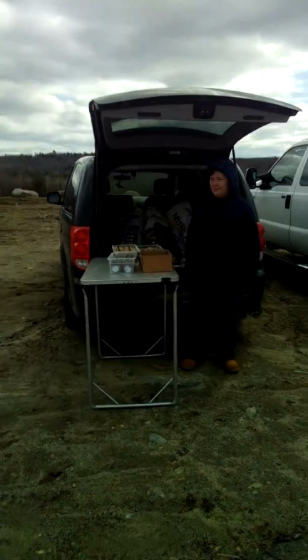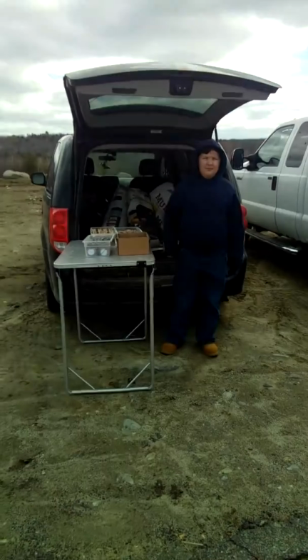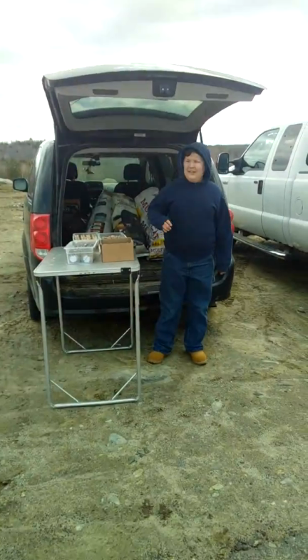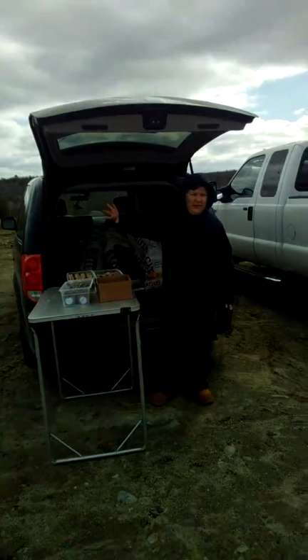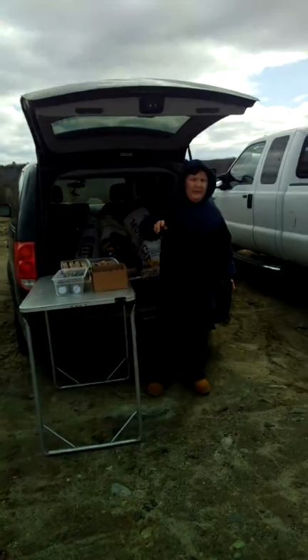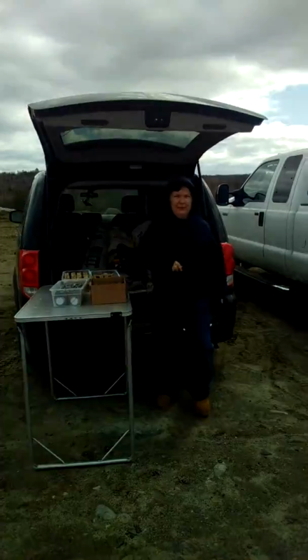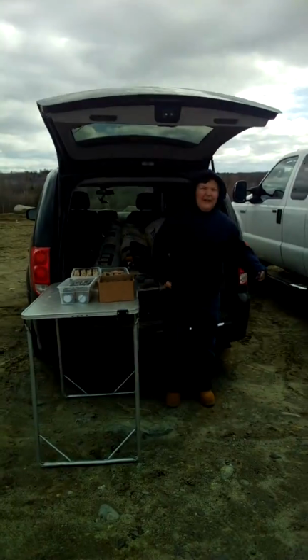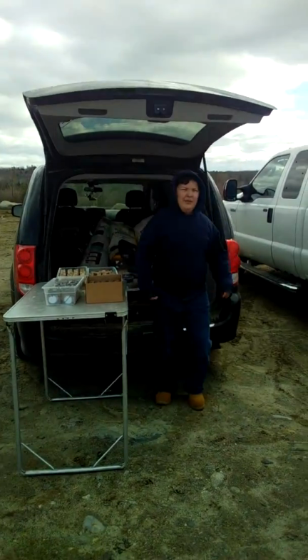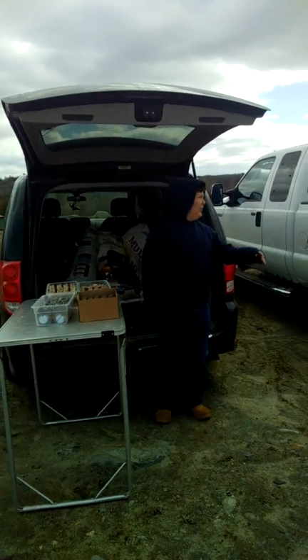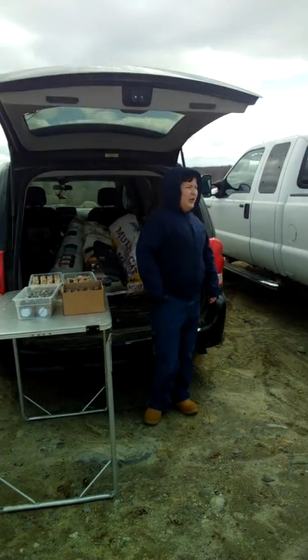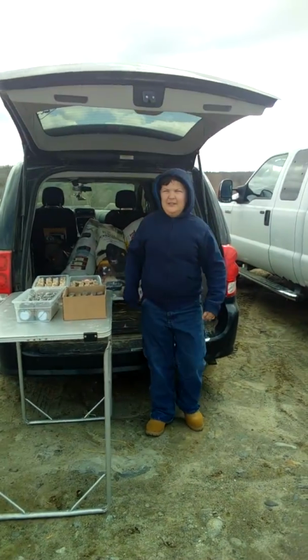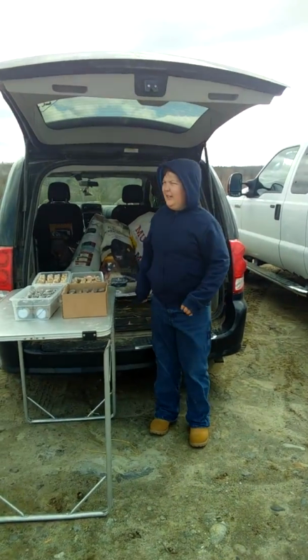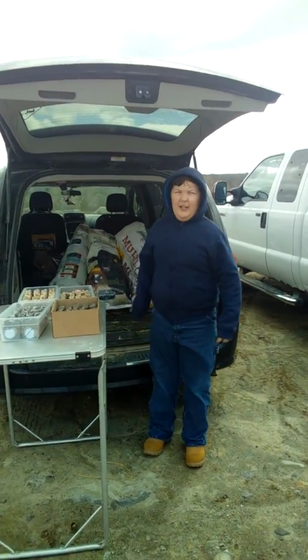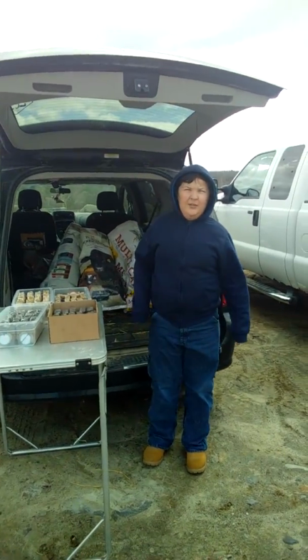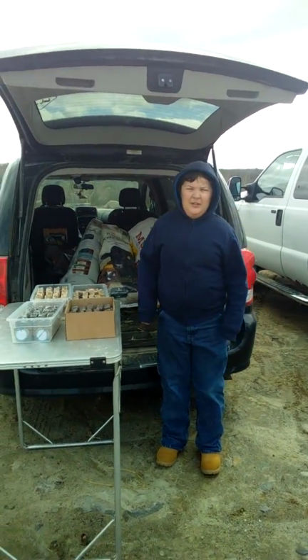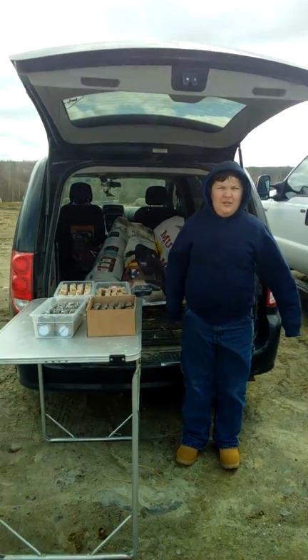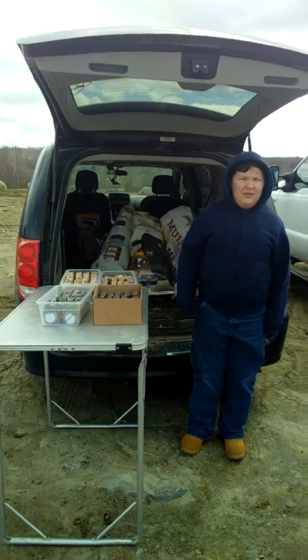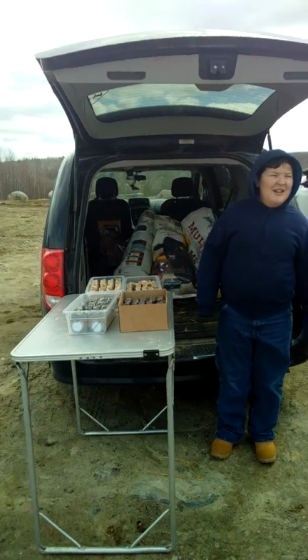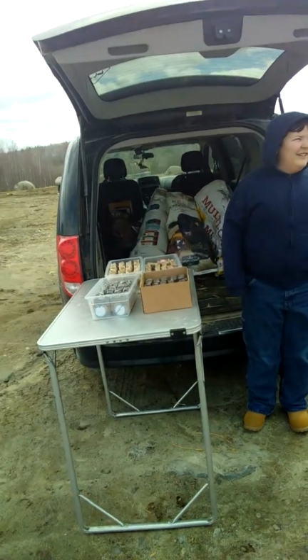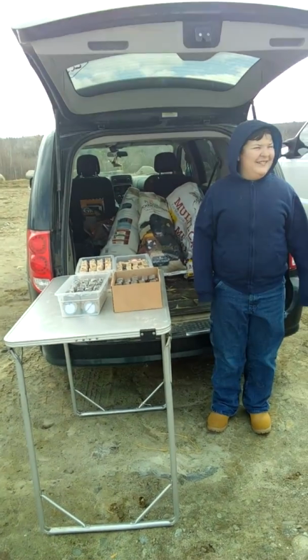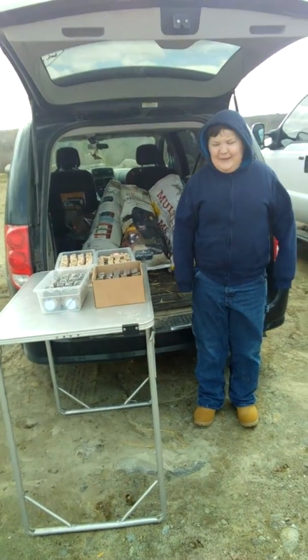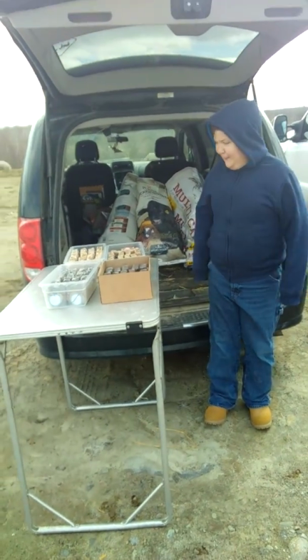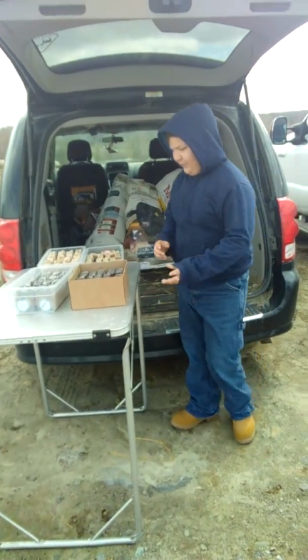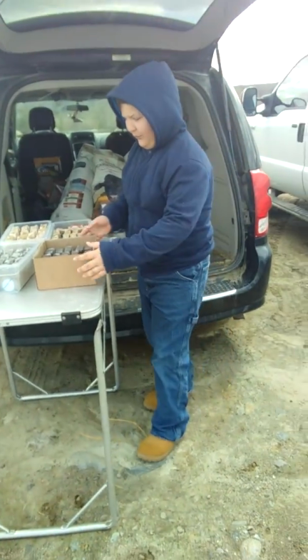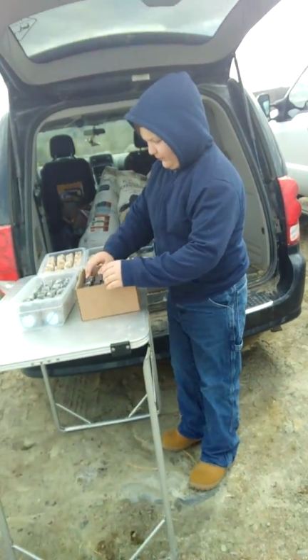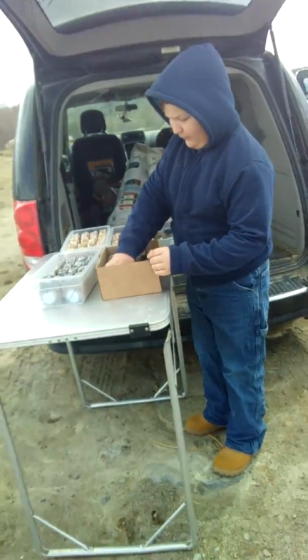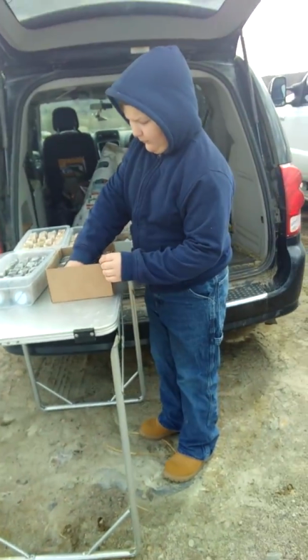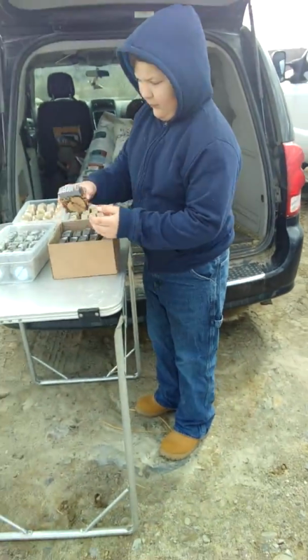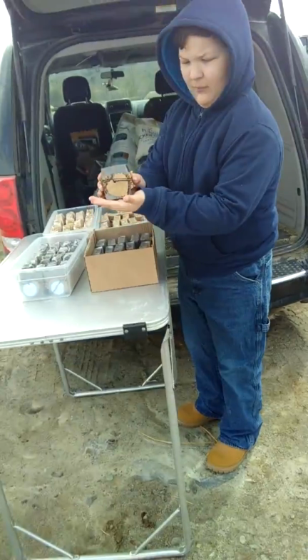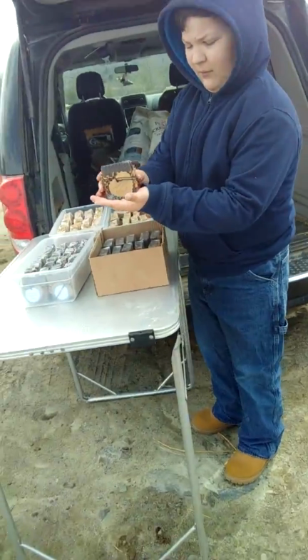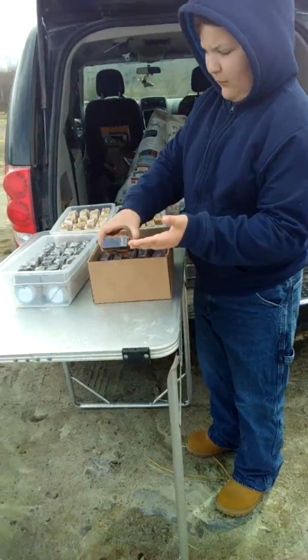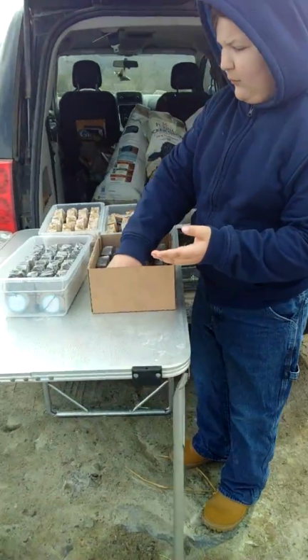Hey, what you're doing is you keep backing up in a row — I'm worried something's going to hit you. Nobody will run me over. We just brought some soap today, we didn't bring a lot of anything else. Plan on doing more once it gets warmer.